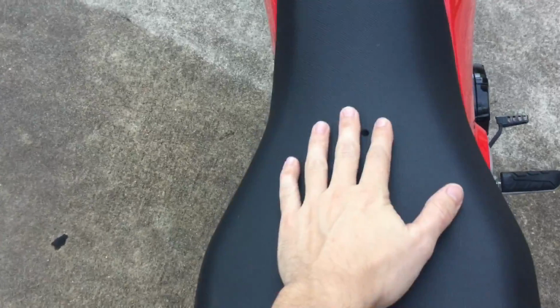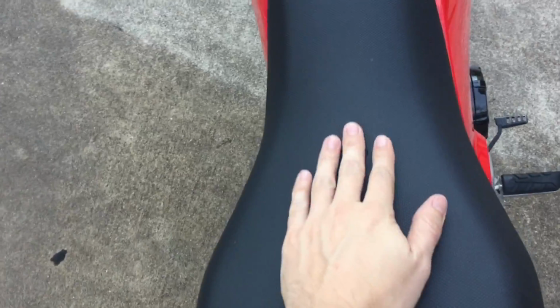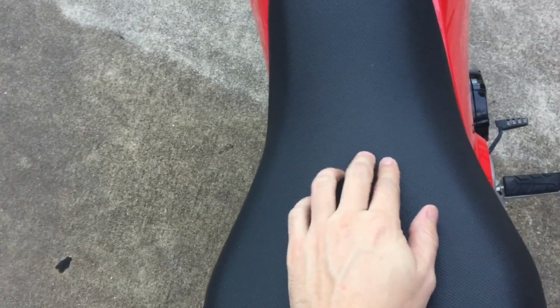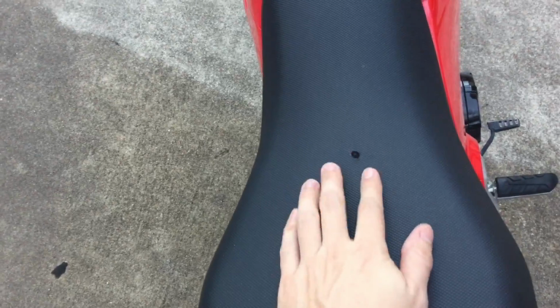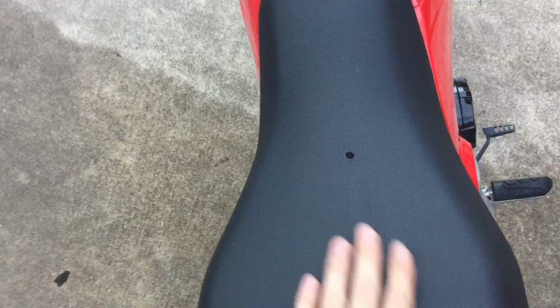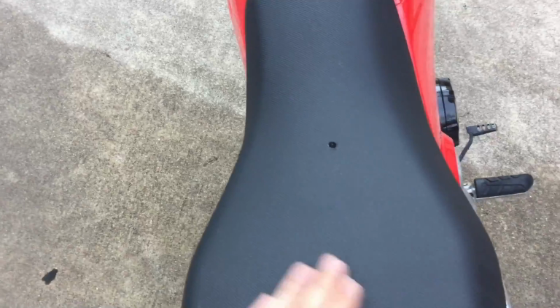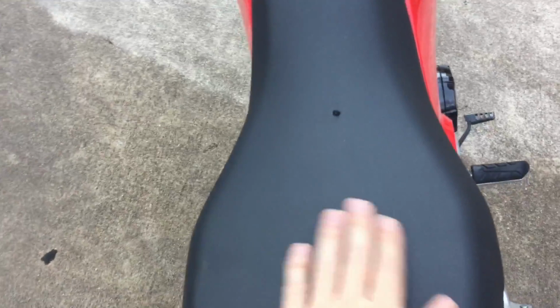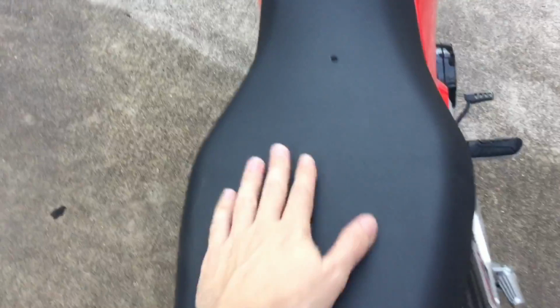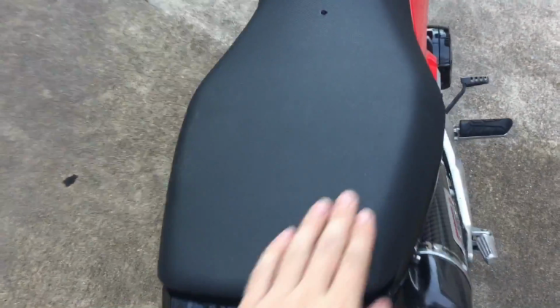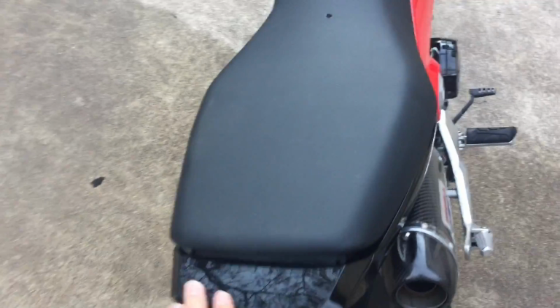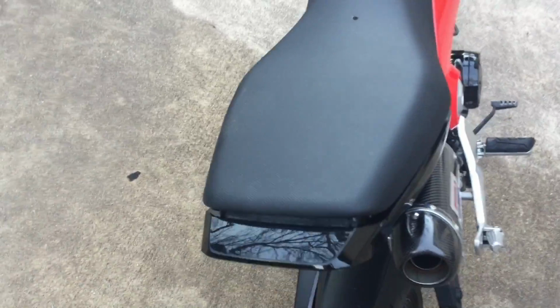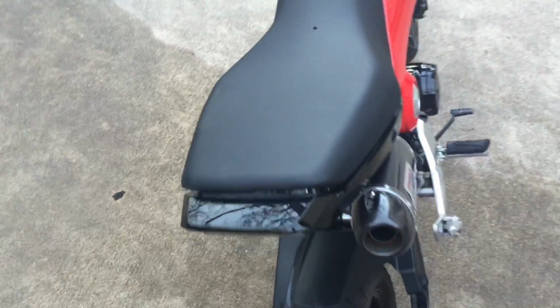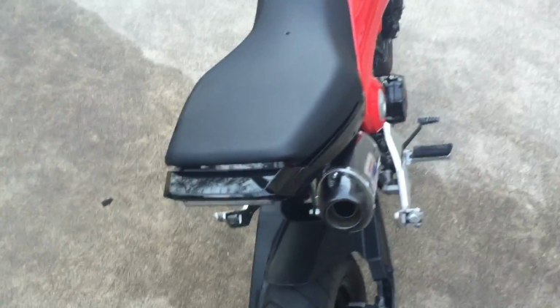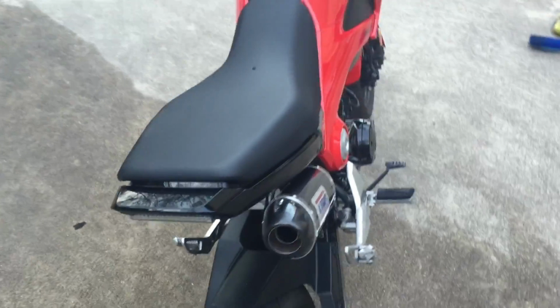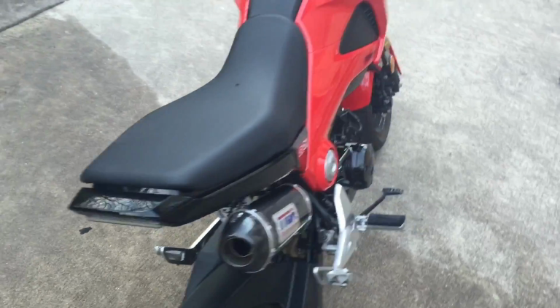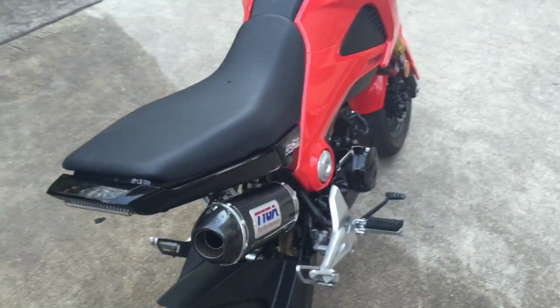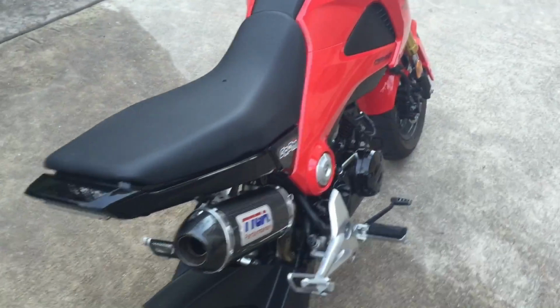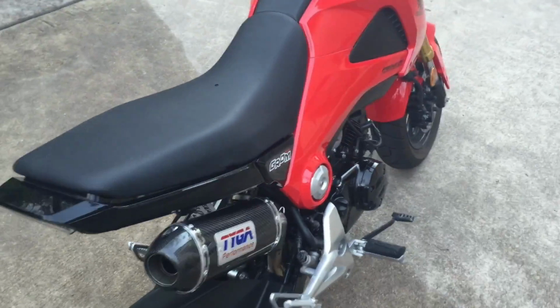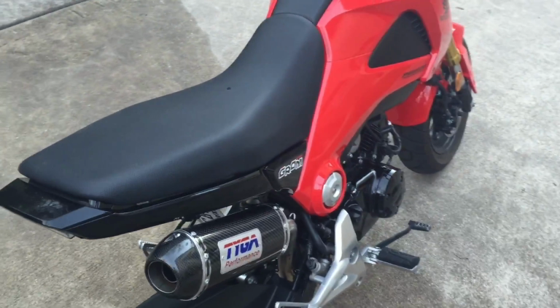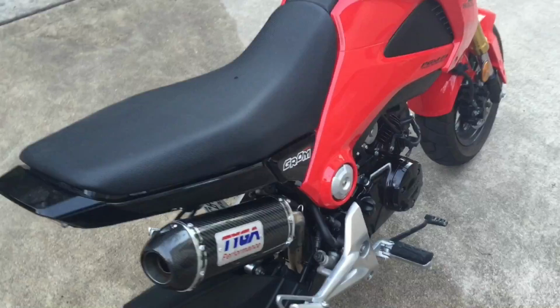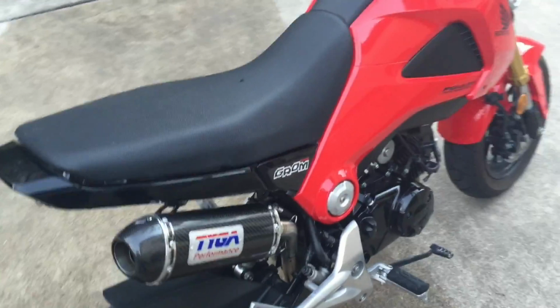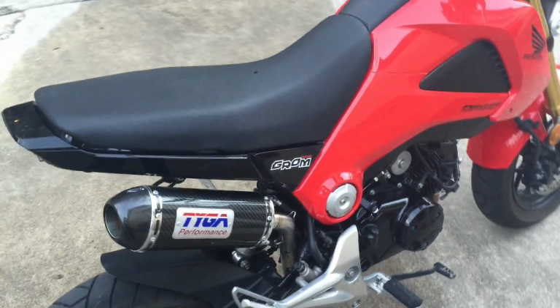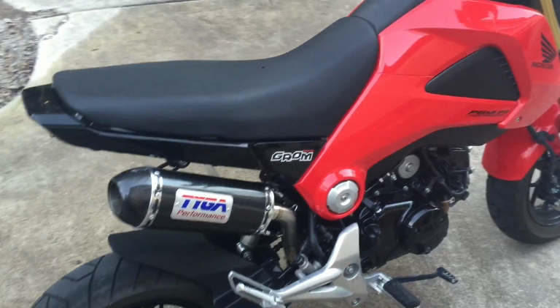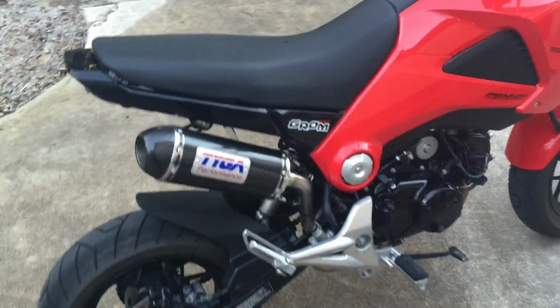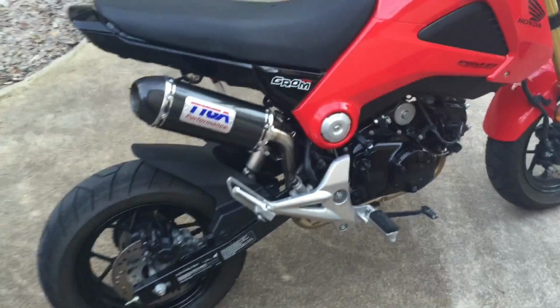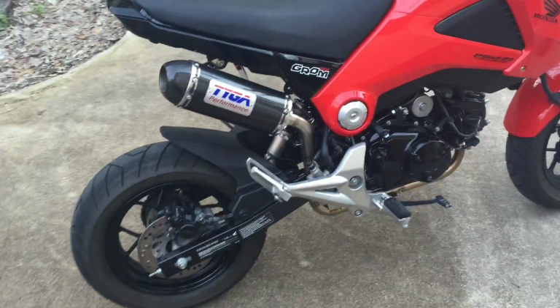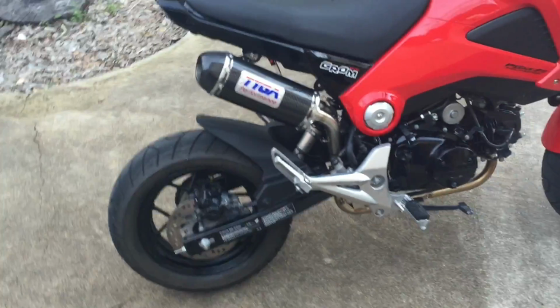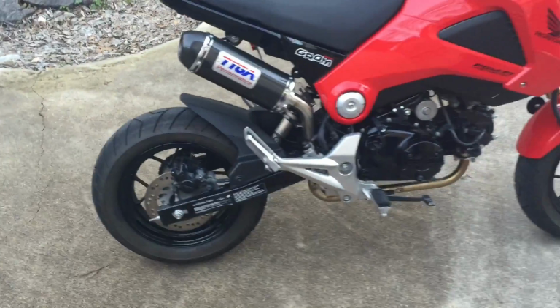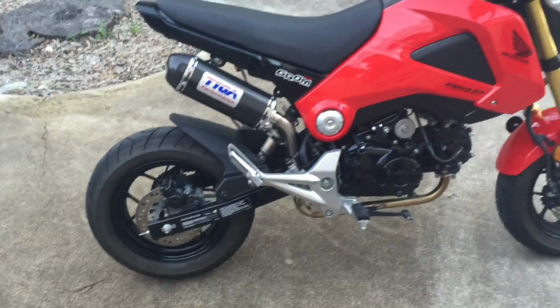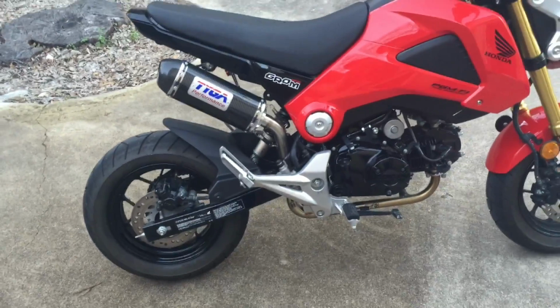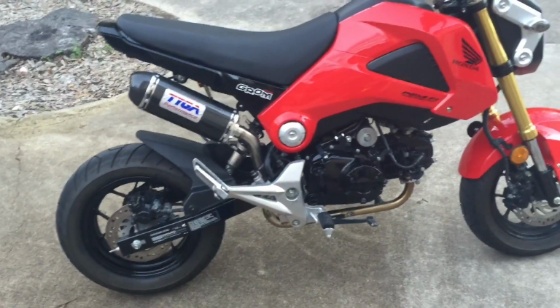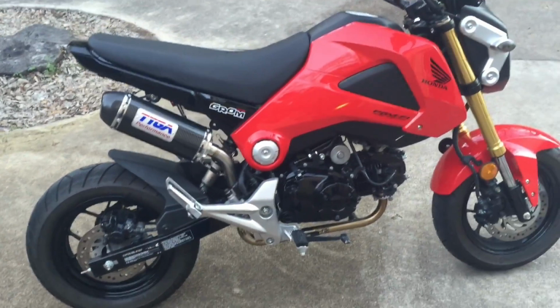Cigarette burn from some awesome human being out there. I don't take the seat off because any of you that own this bike know that the seat is super annoying to get on and off, so trust me those two modules are in there.